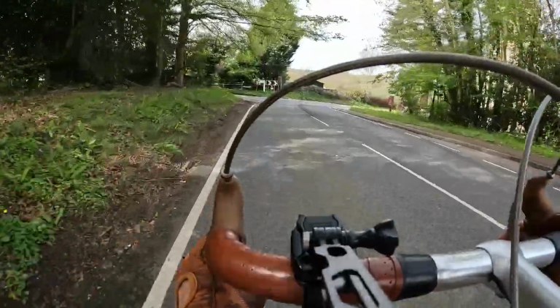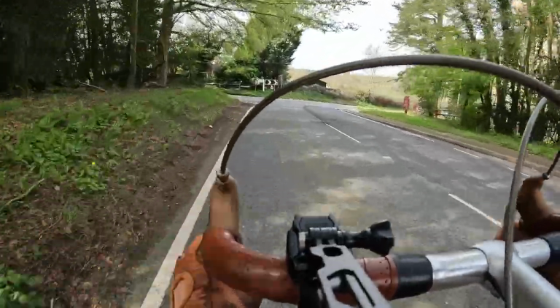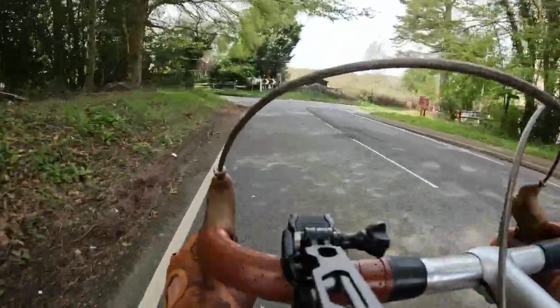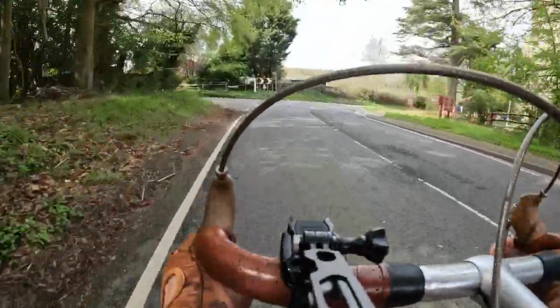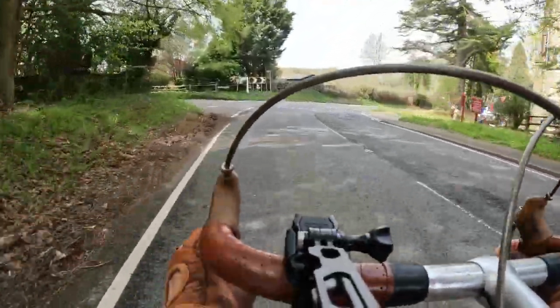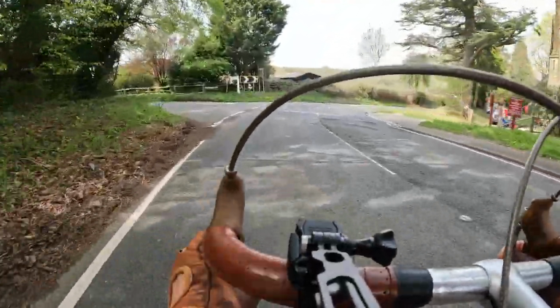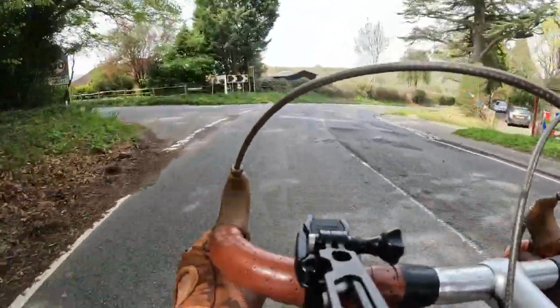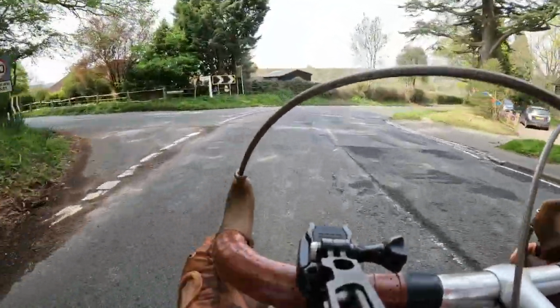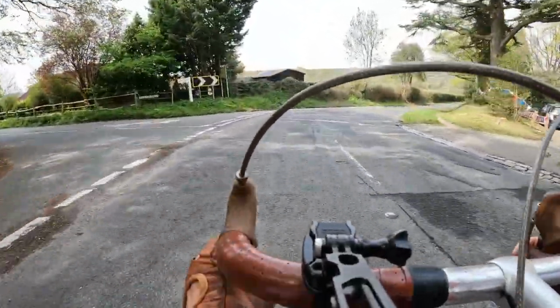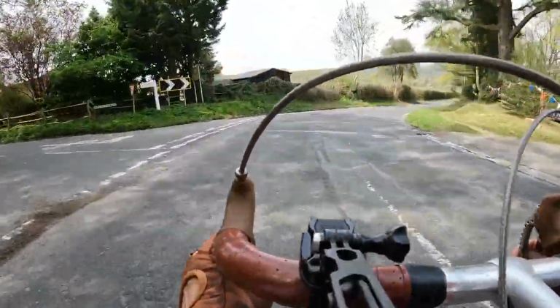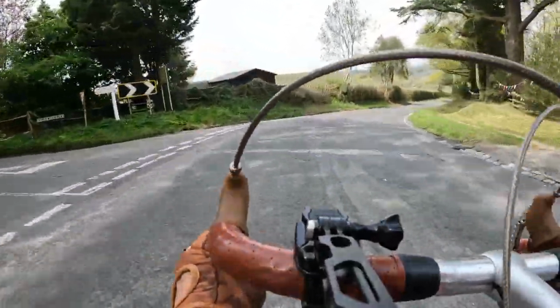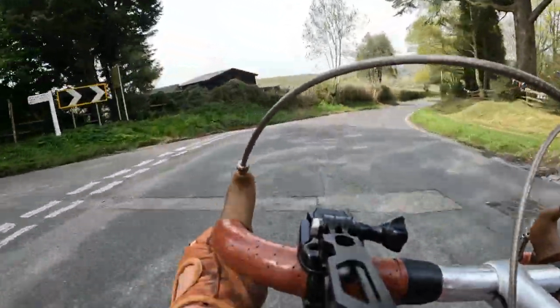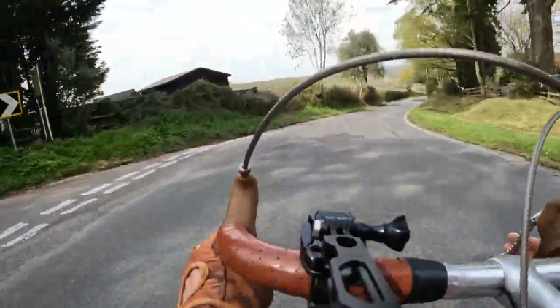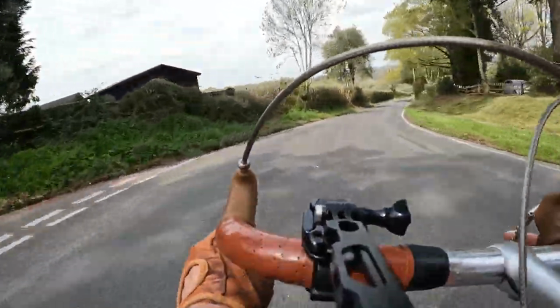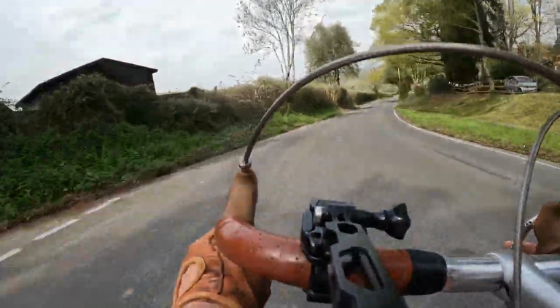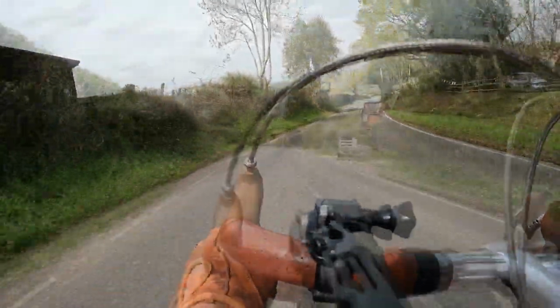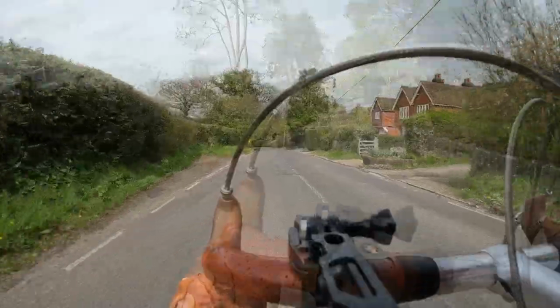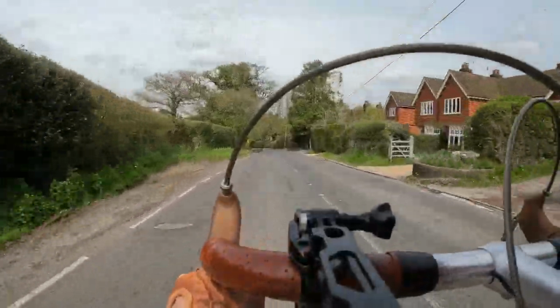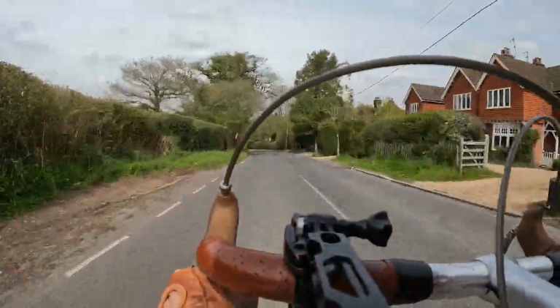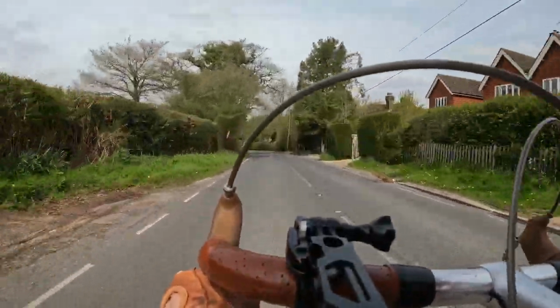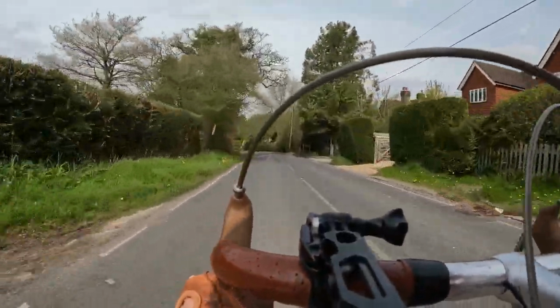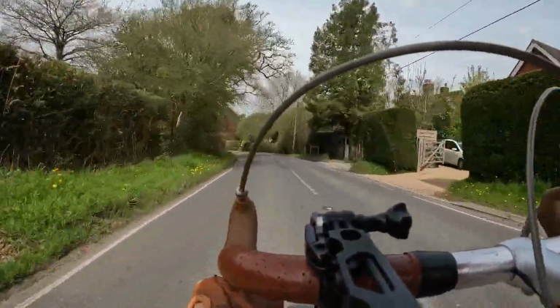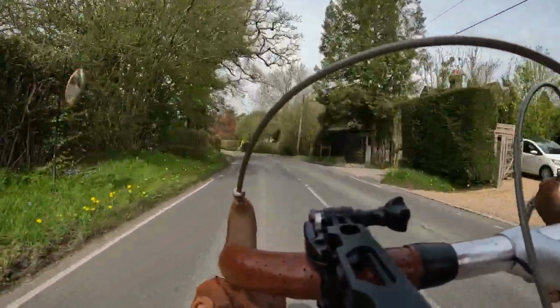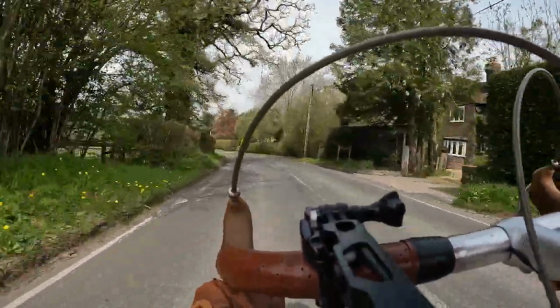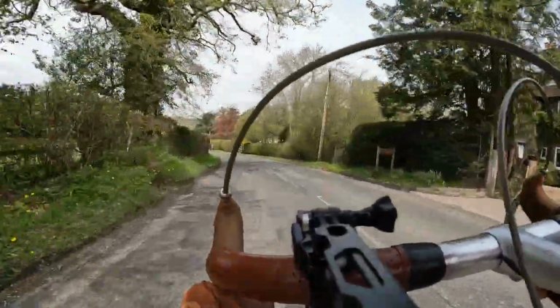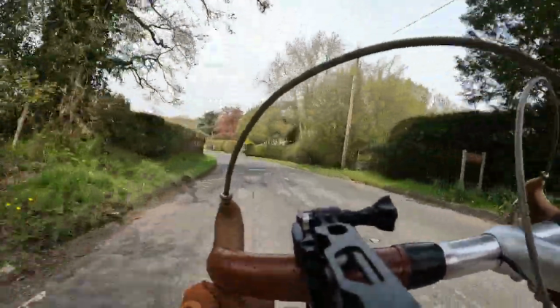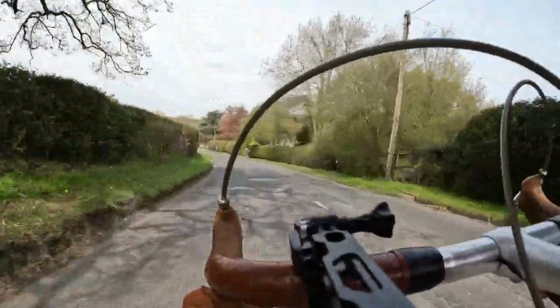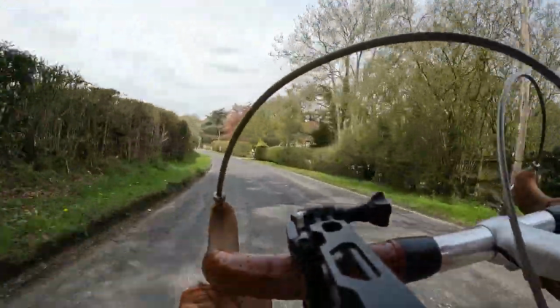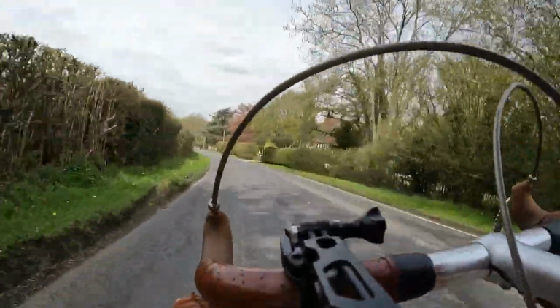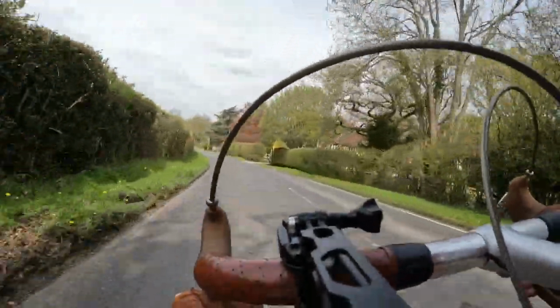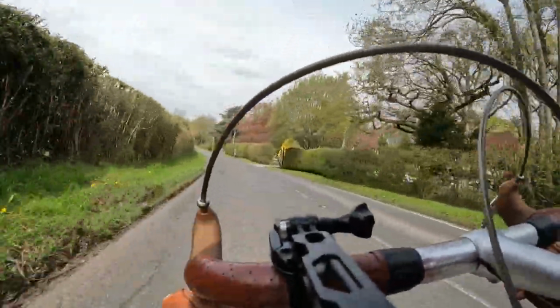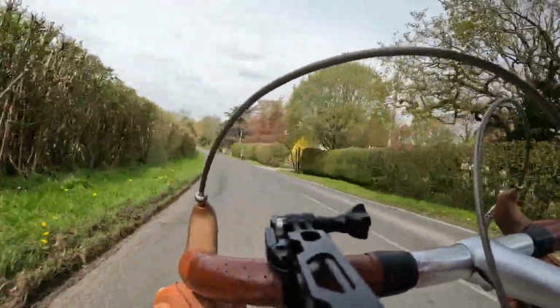Picking up a bit of speed now — it's tracking beautifully and I'm very confident on the descents on this bike.